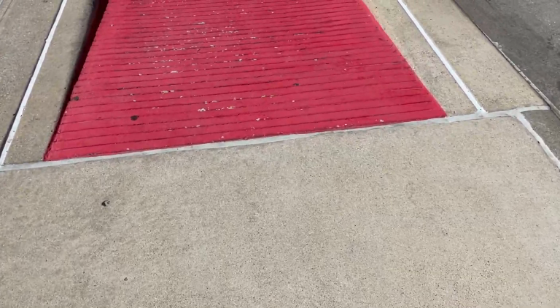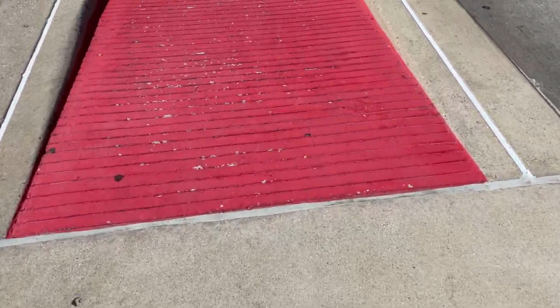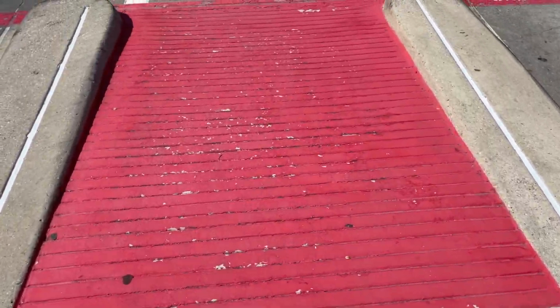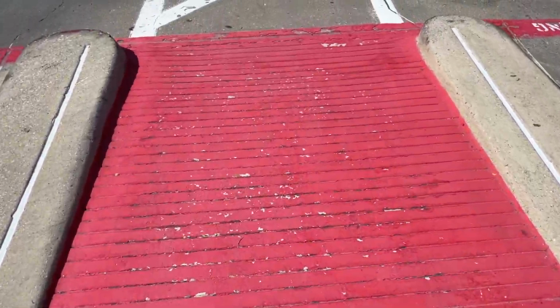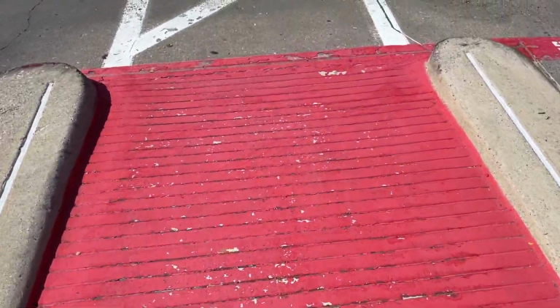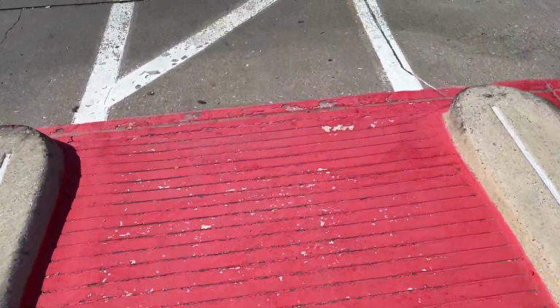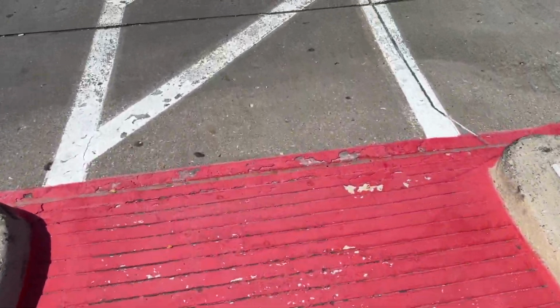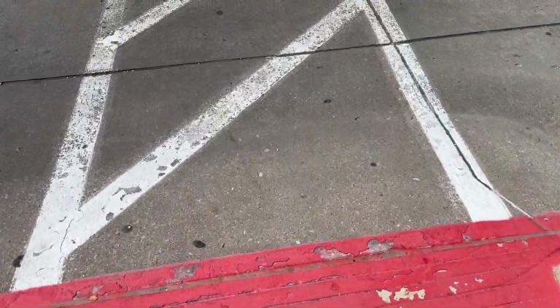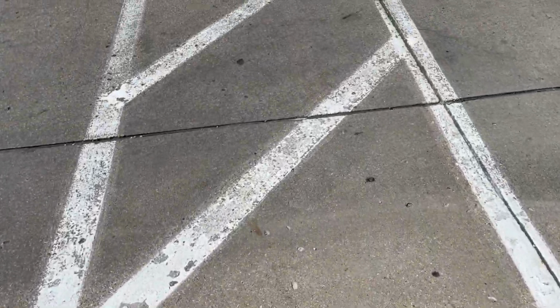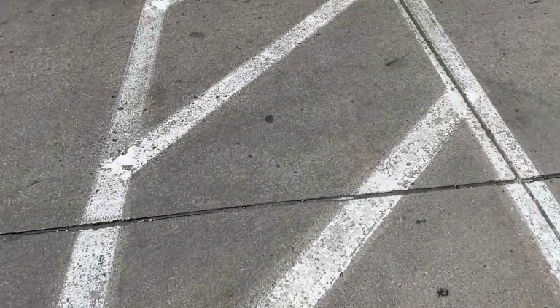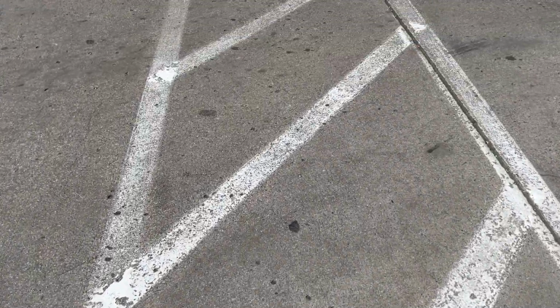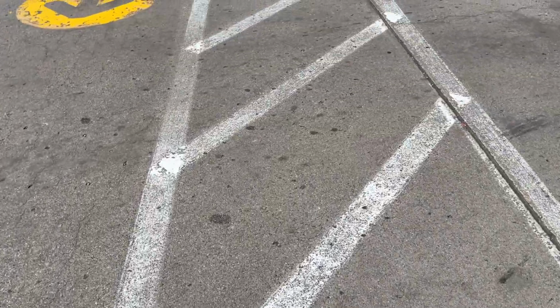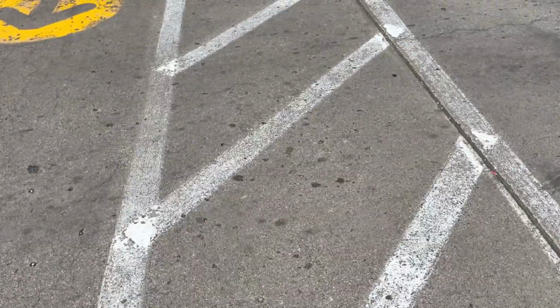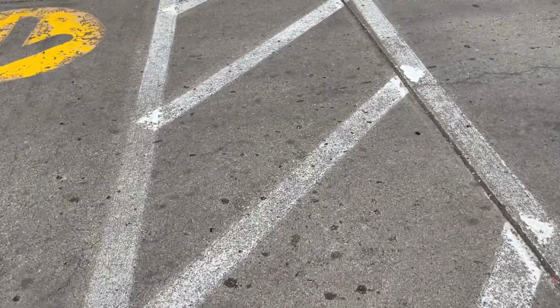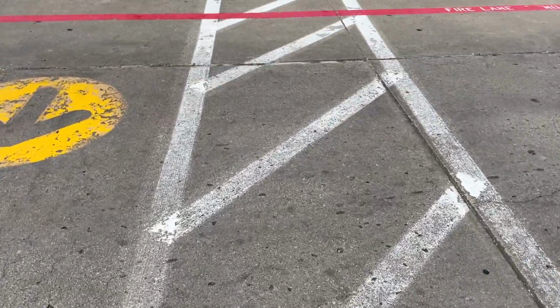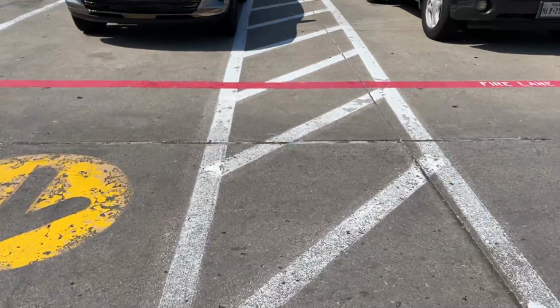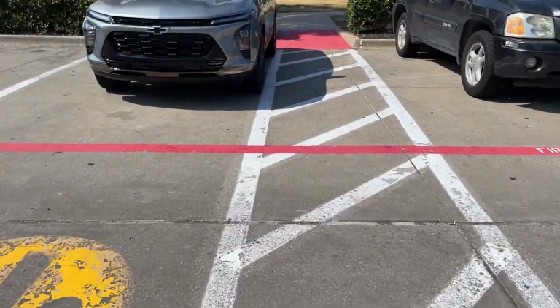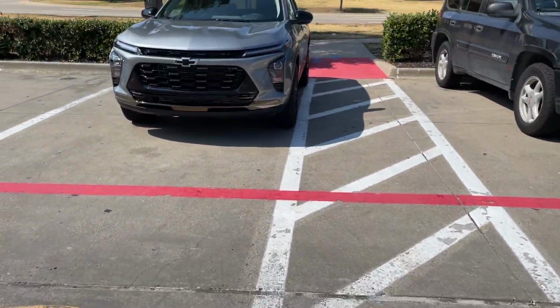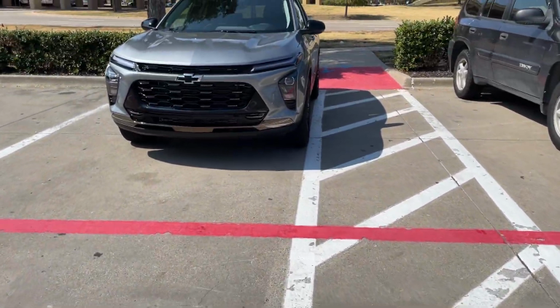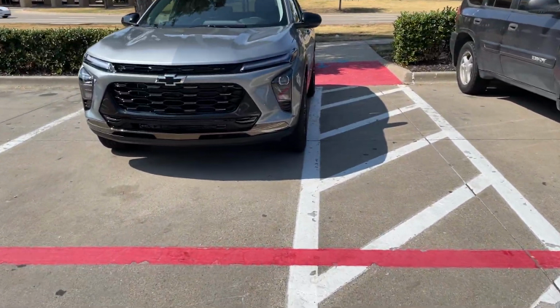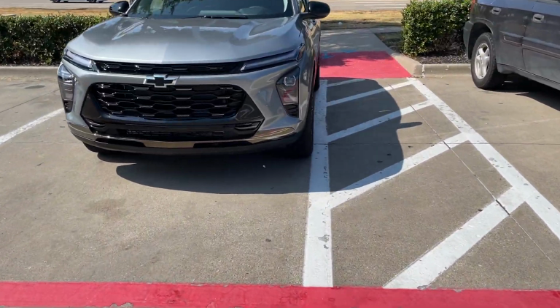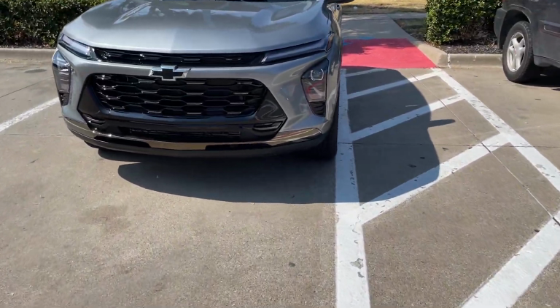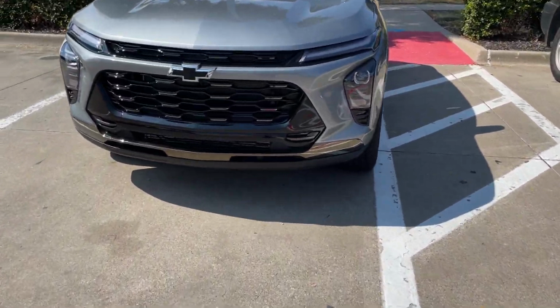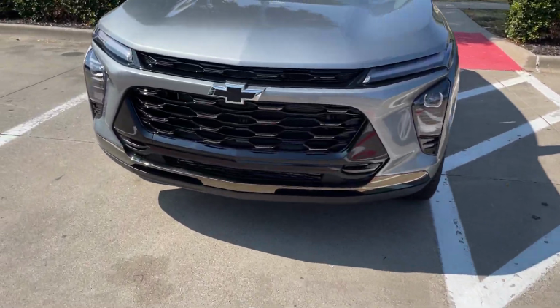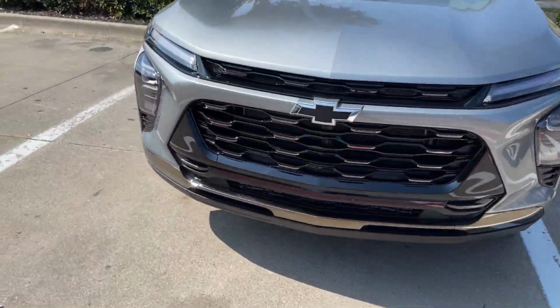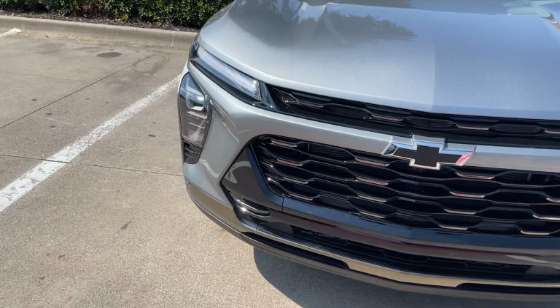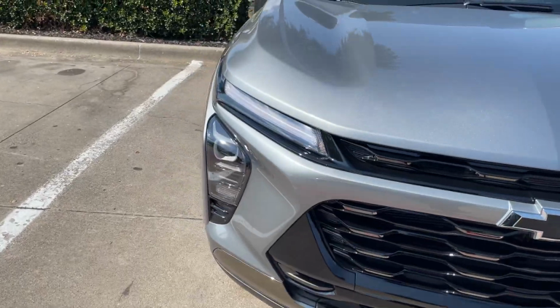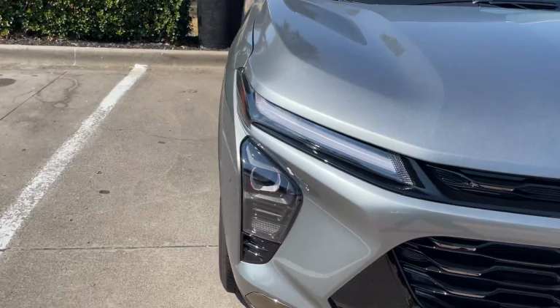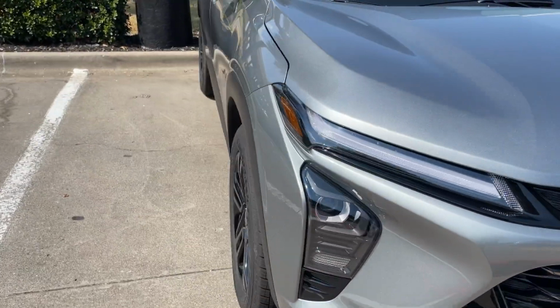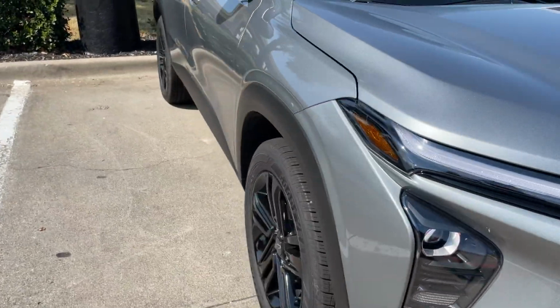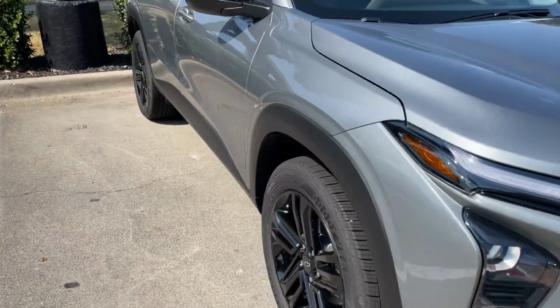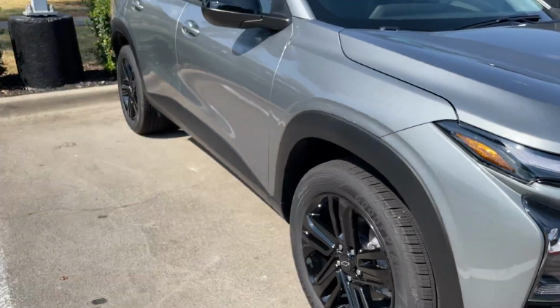What's up YouTube, just want to do this quick video as I finally received my Chevy Trax in the Active trim level — give you a quick outside look at it.